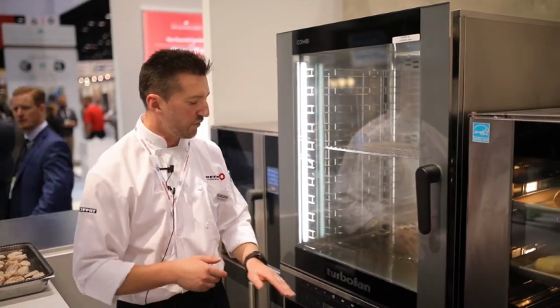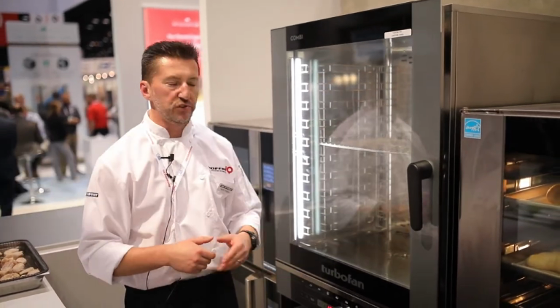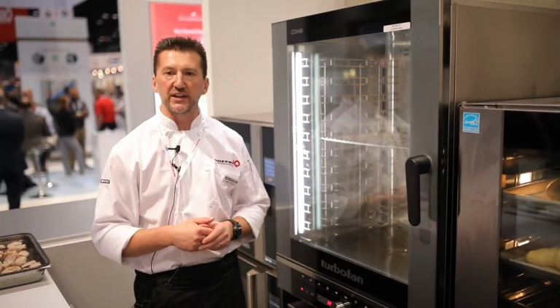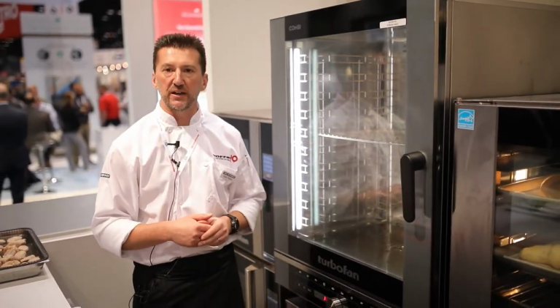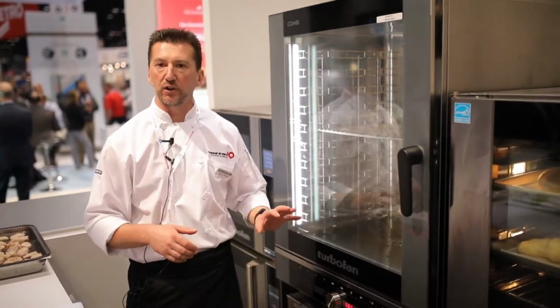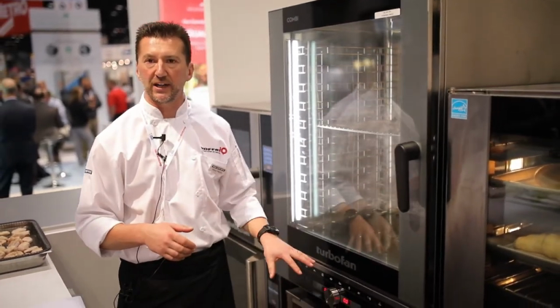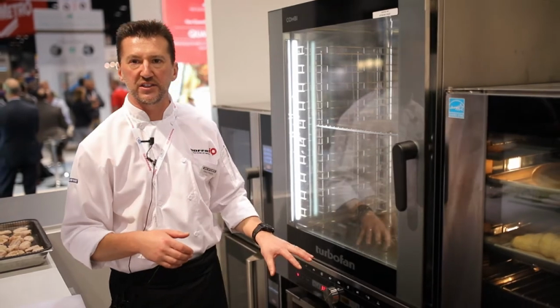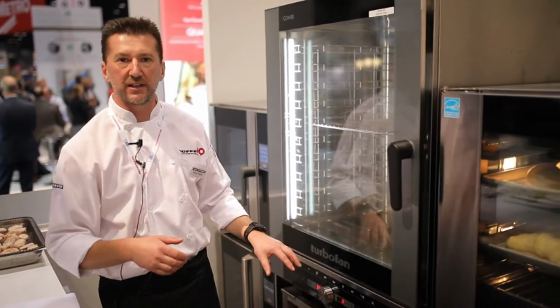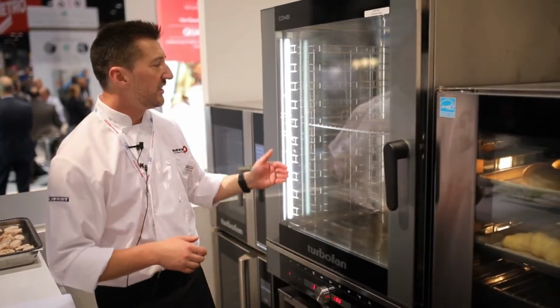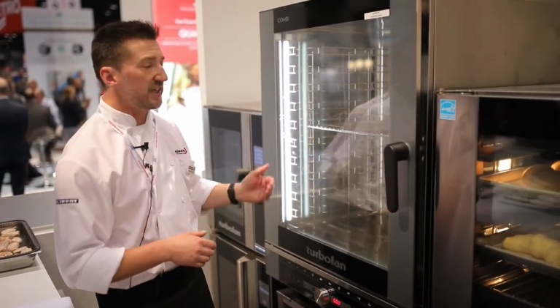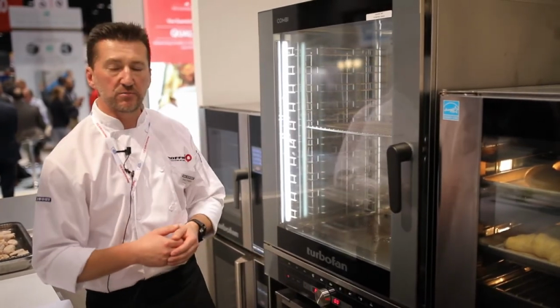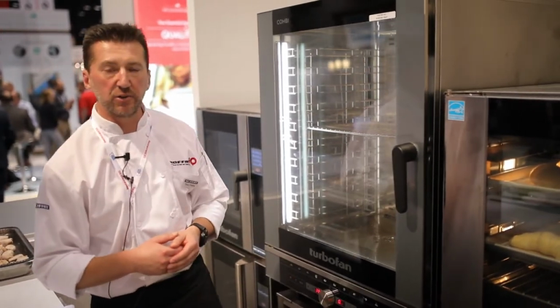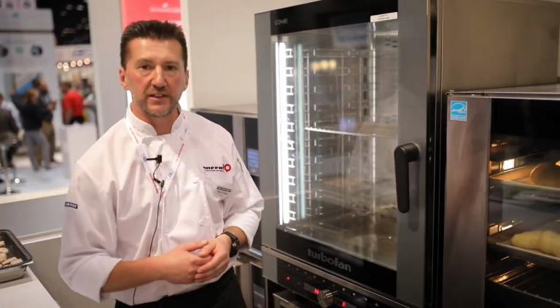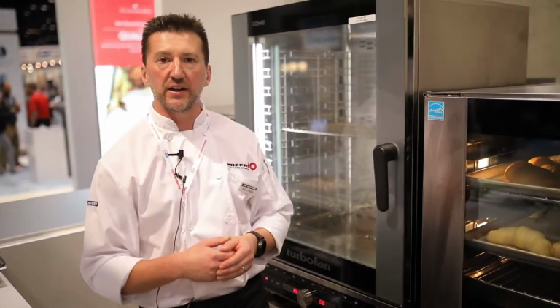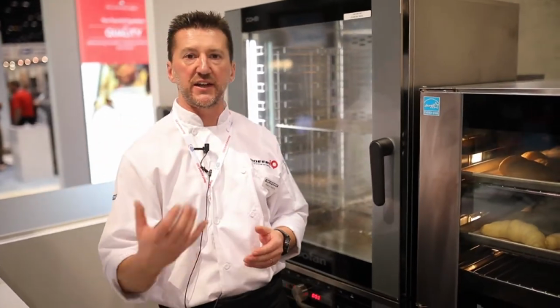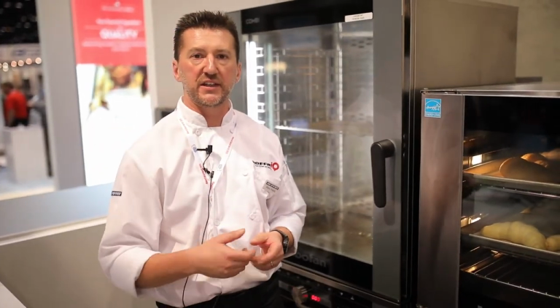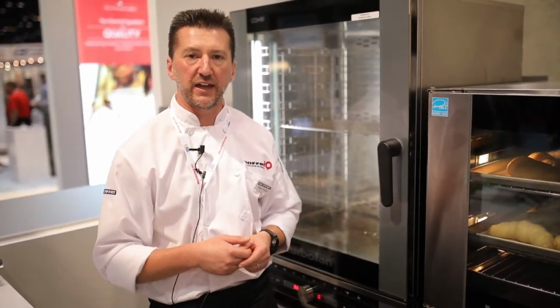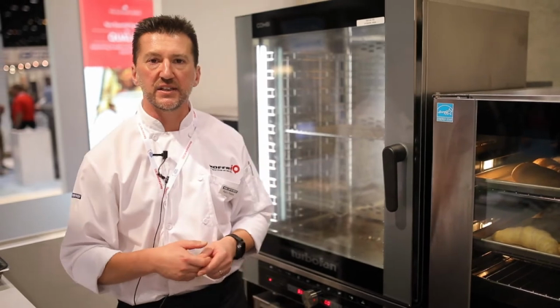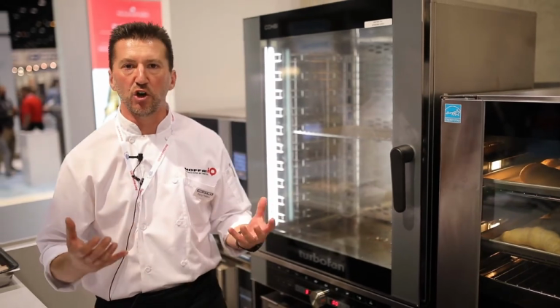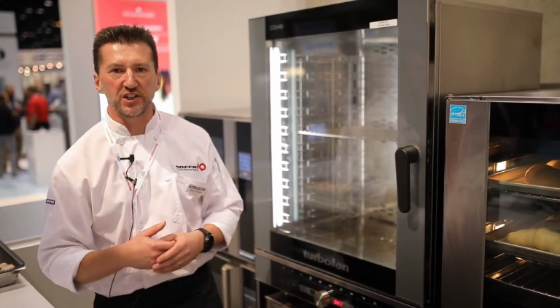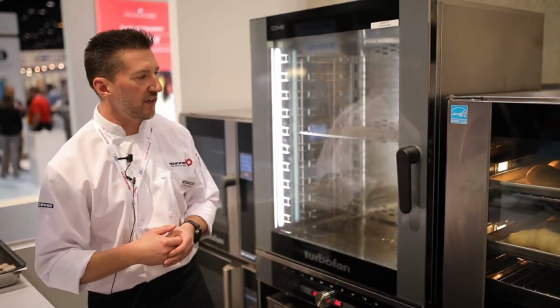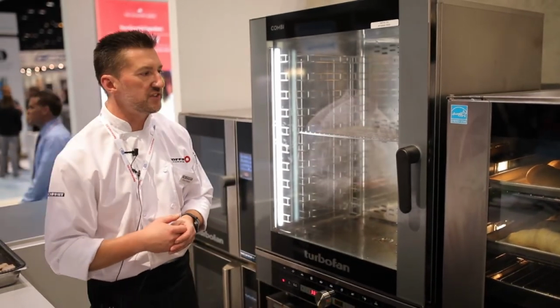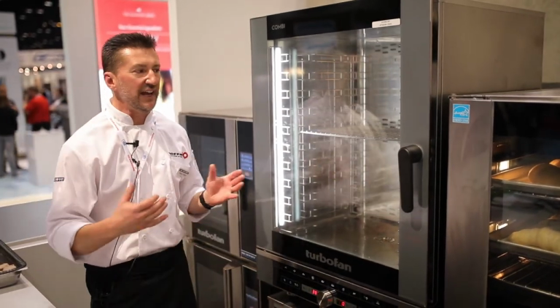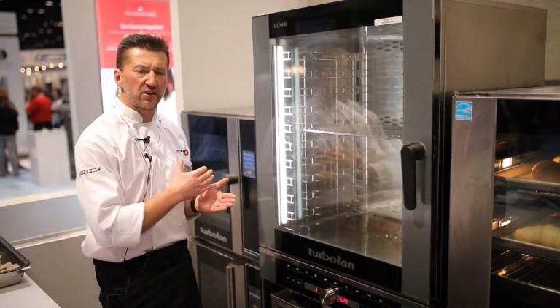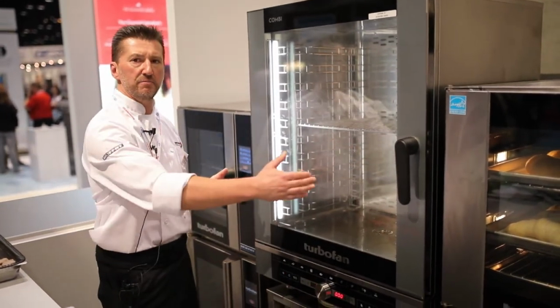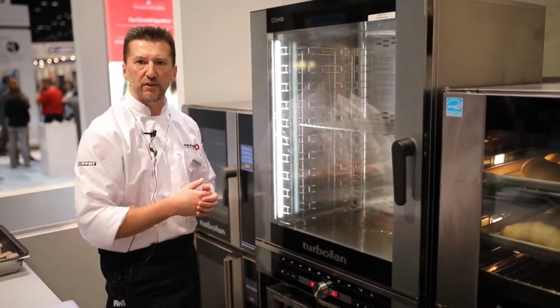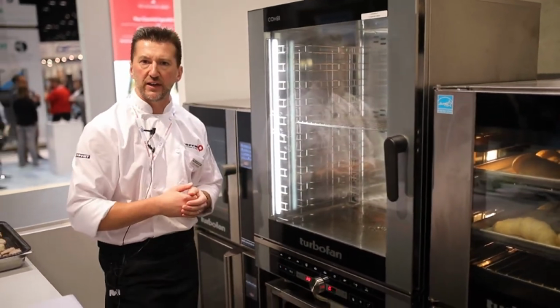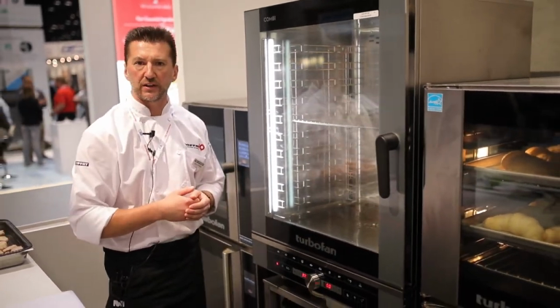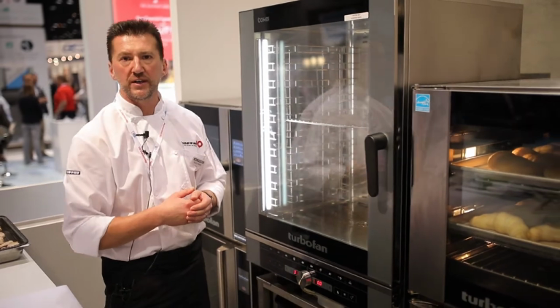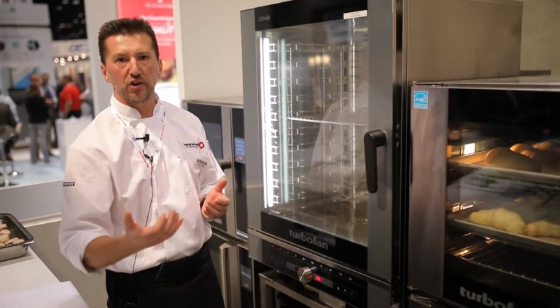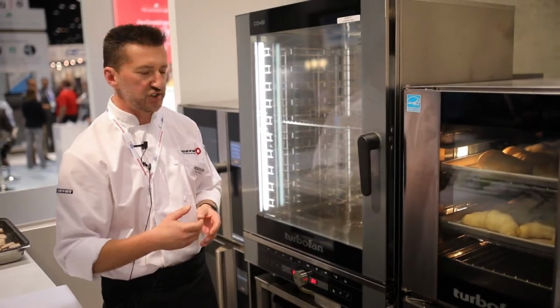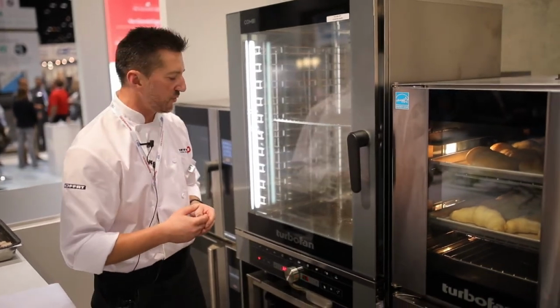We've got reduced fan speed and a fully automatic clean system. You can see we've got some really crisp LED lighting, so fantastic for front of house and open kitchen applications. It's a side load, making it very easy to unload and load for the chef as well.